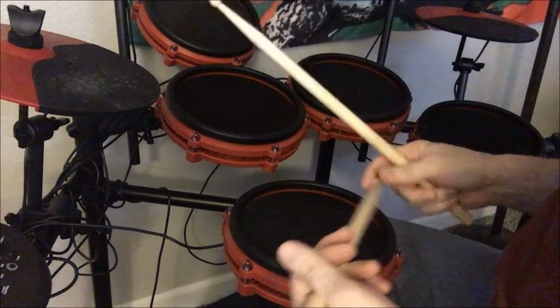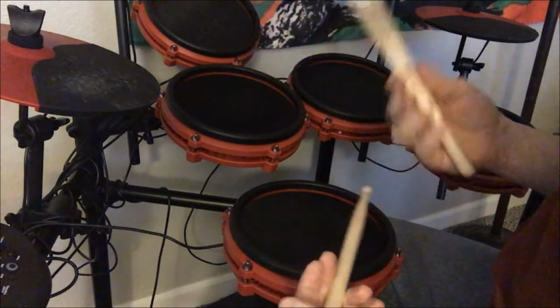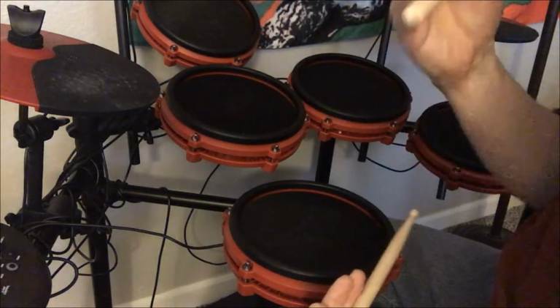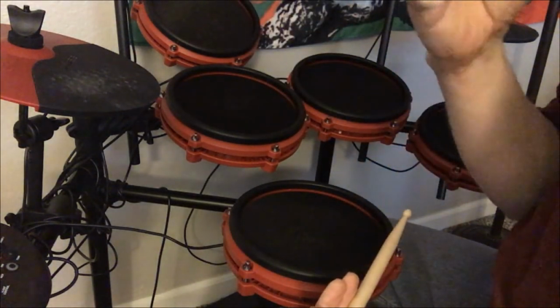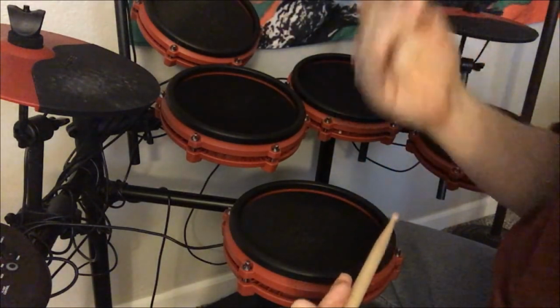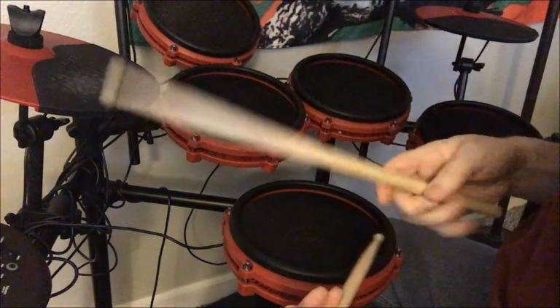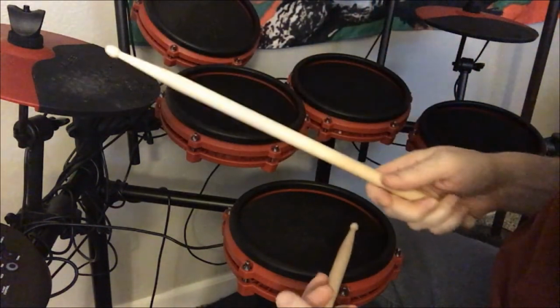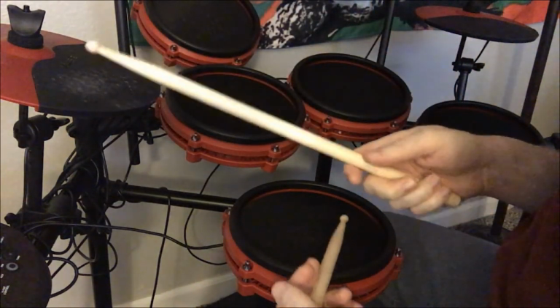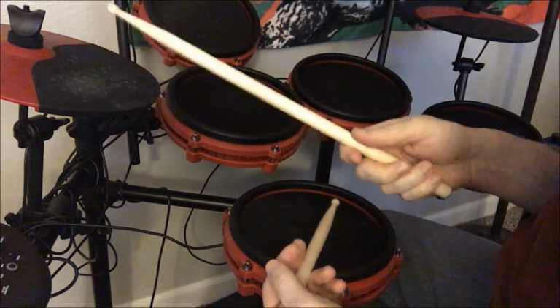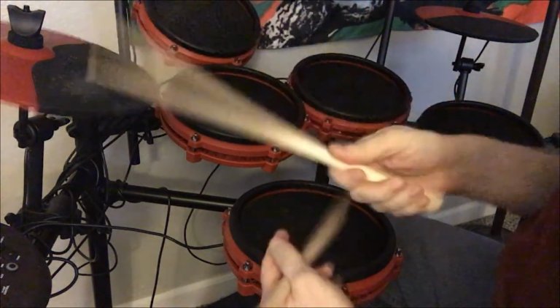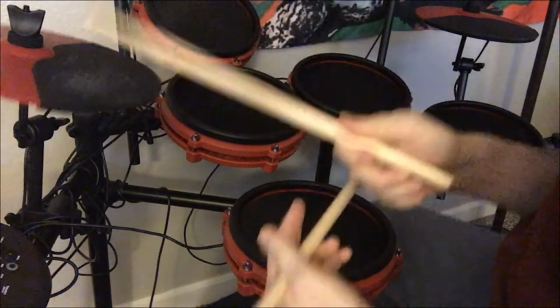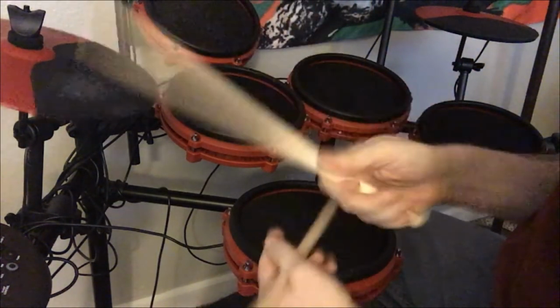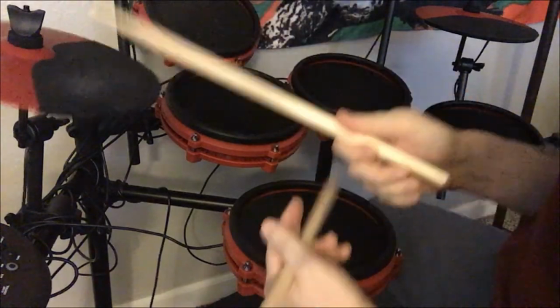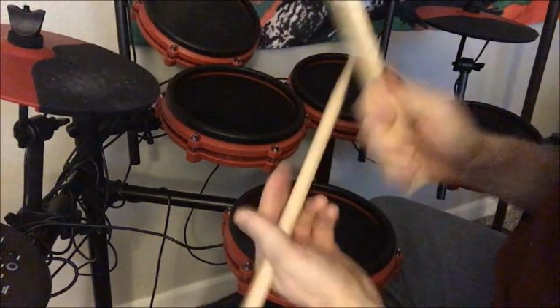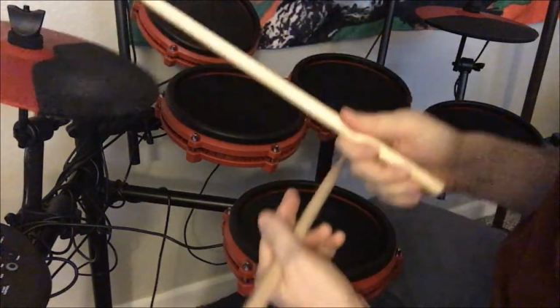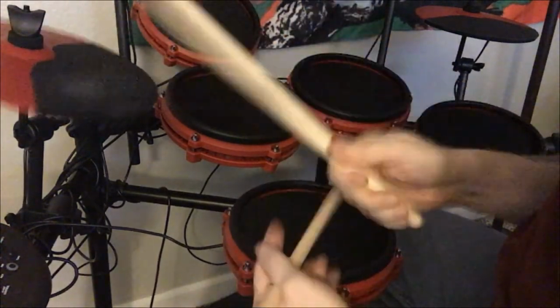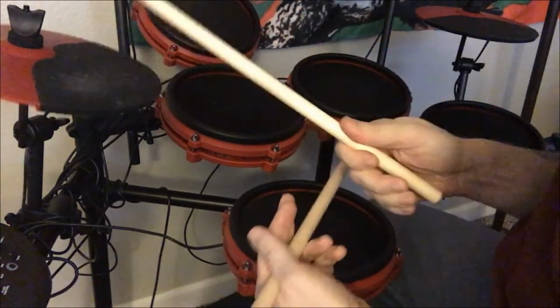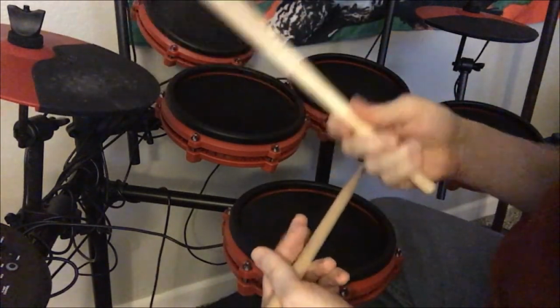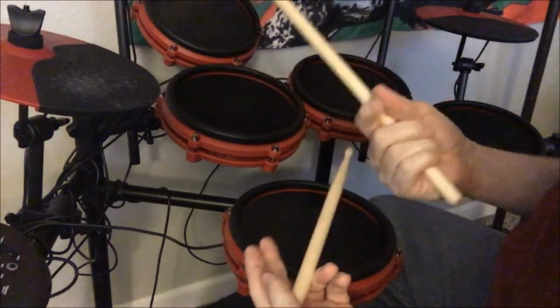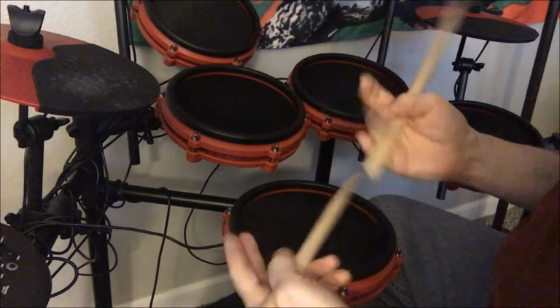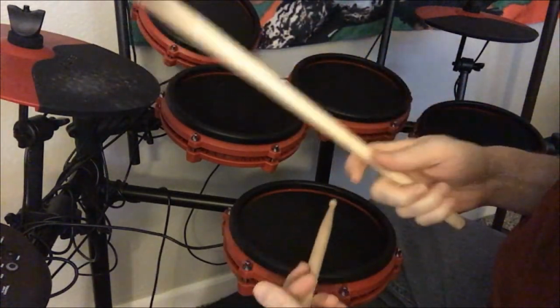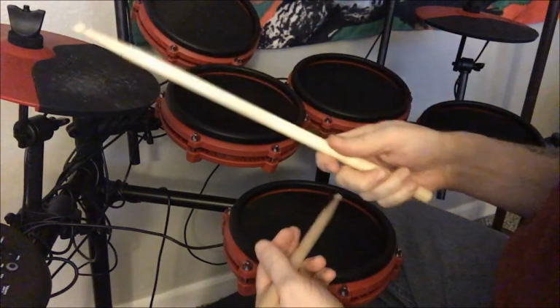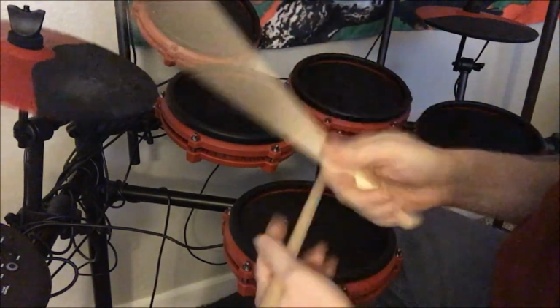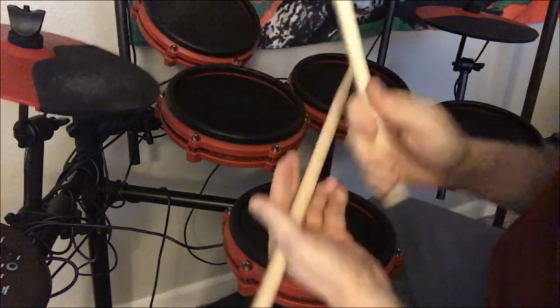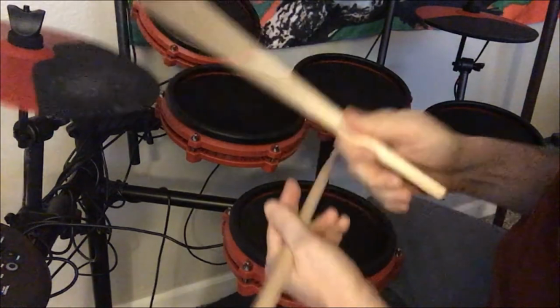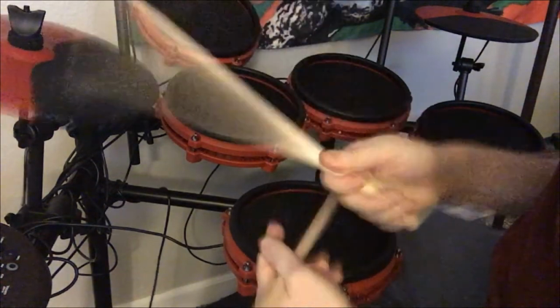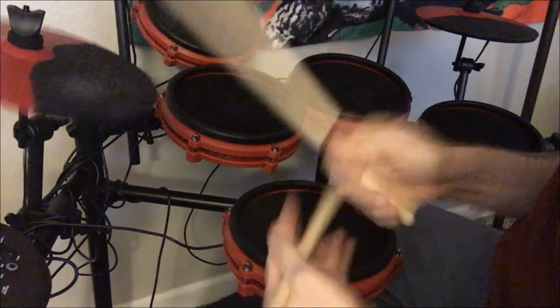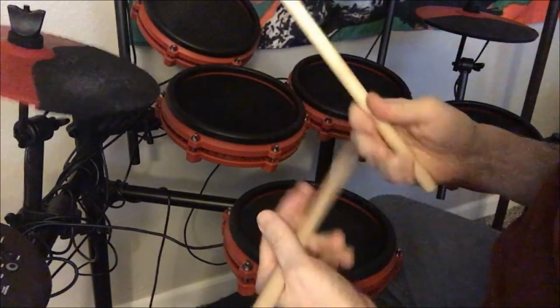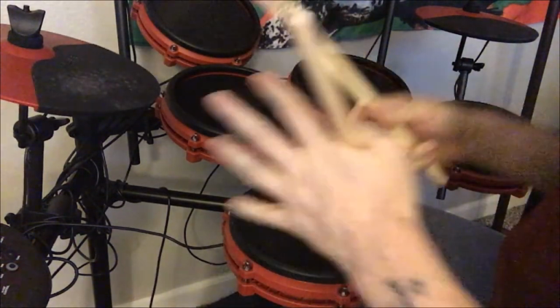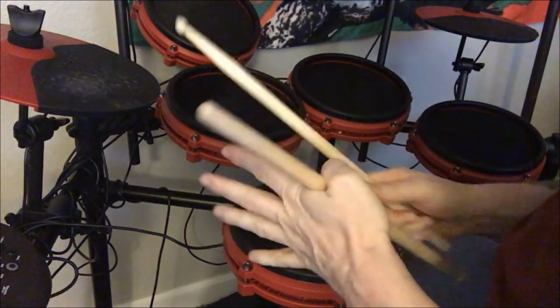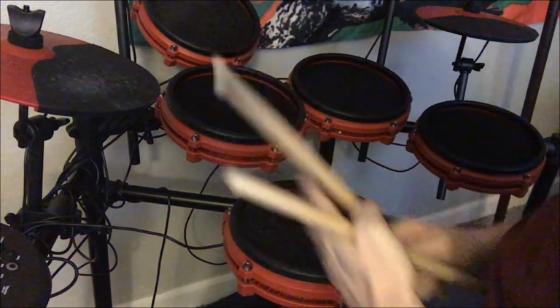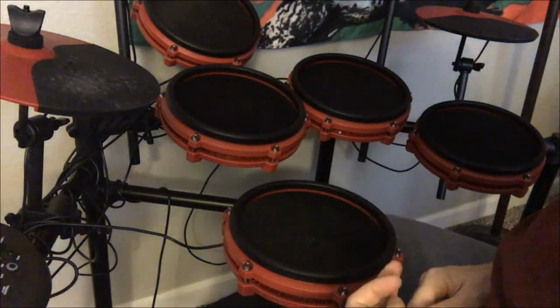And then you could add the bass drum in, so you would play it like this — a one, a two, a three, a four — and a little bit faster would be like that, but both have to hit at the same time.